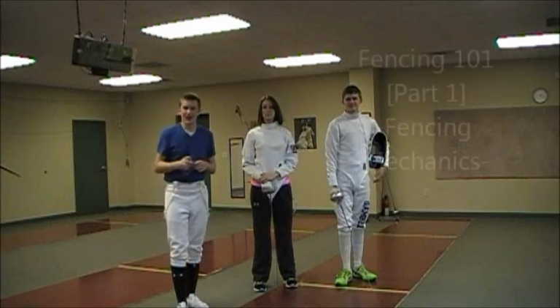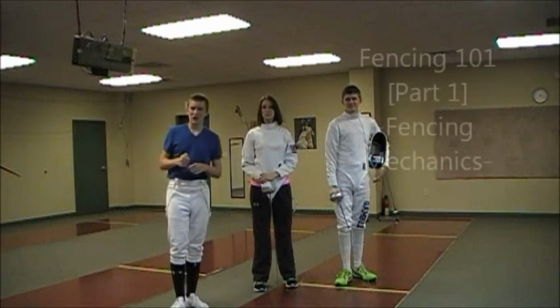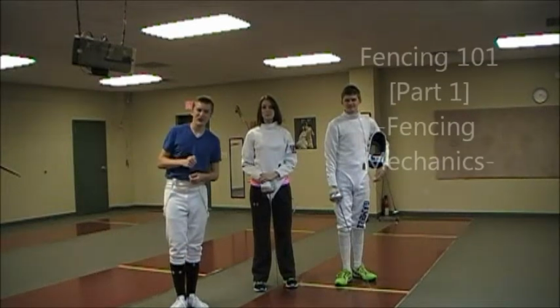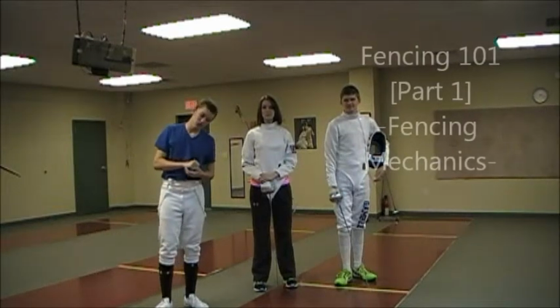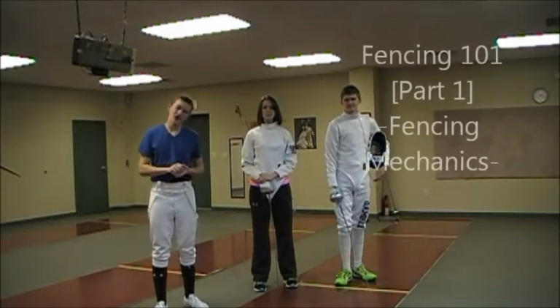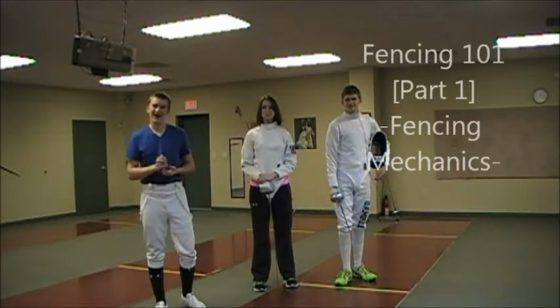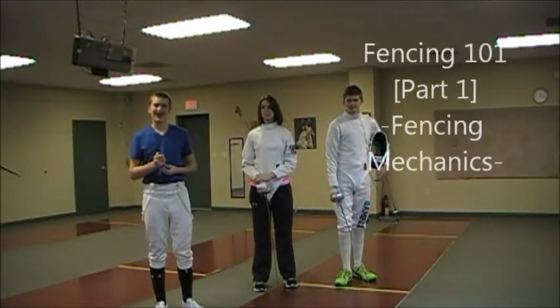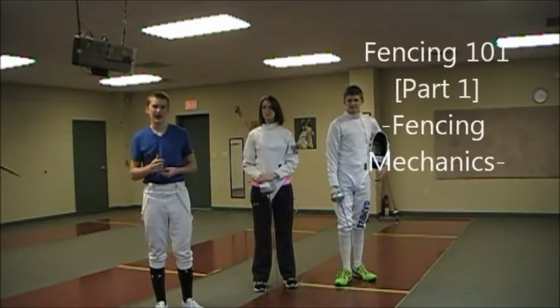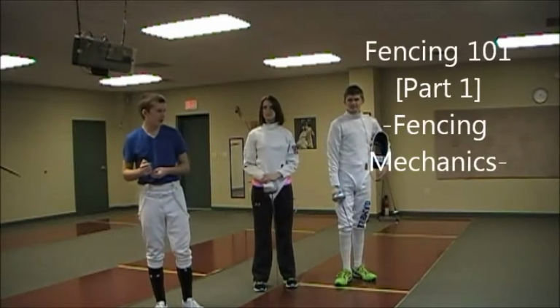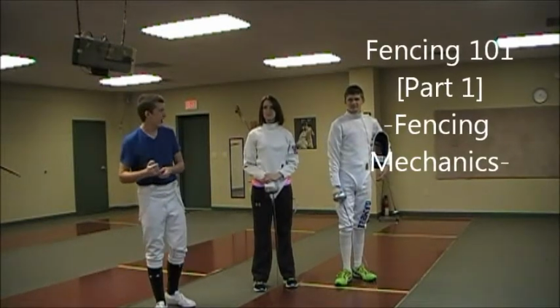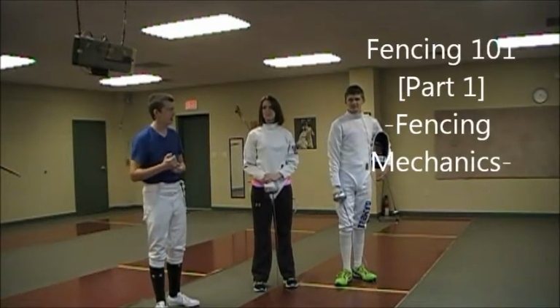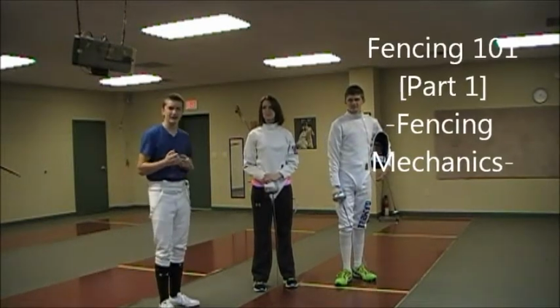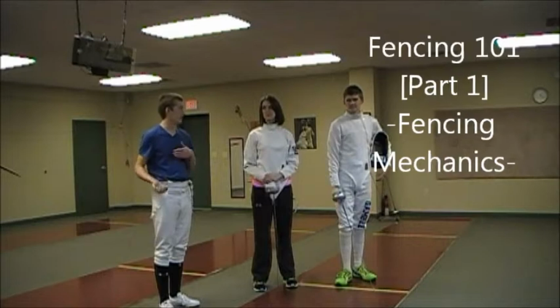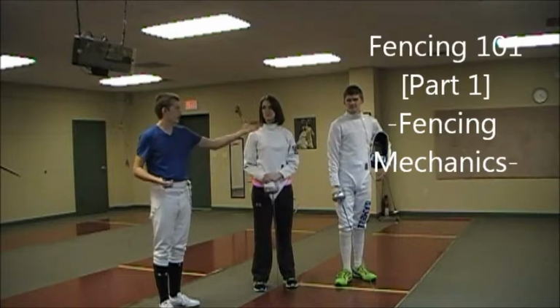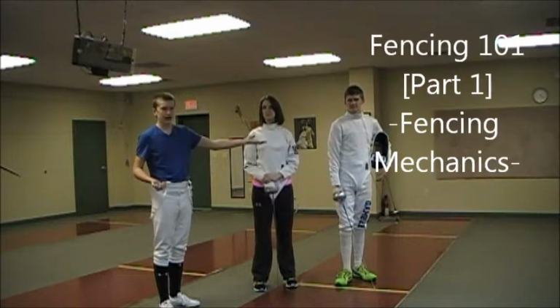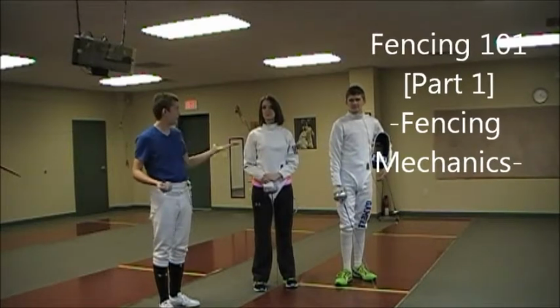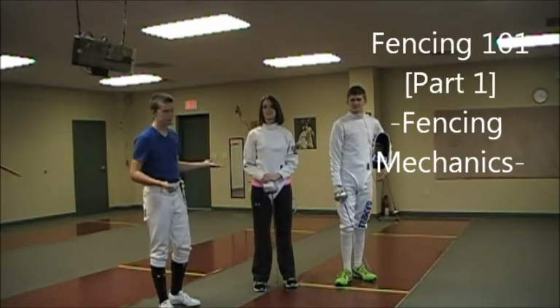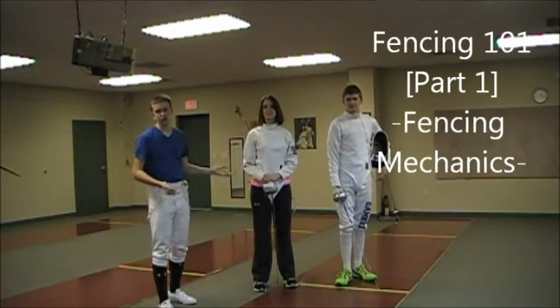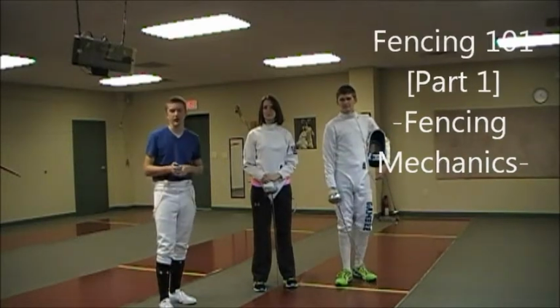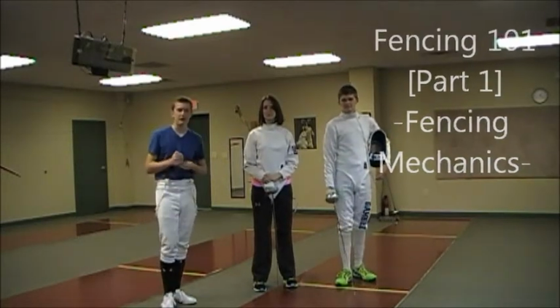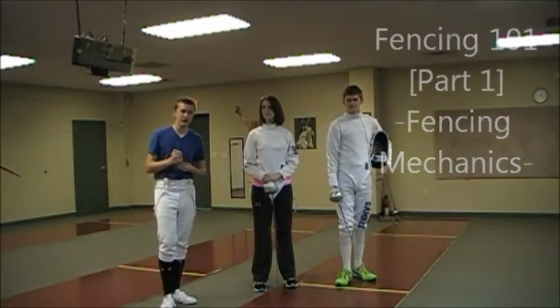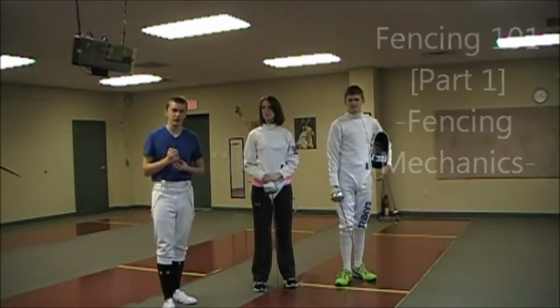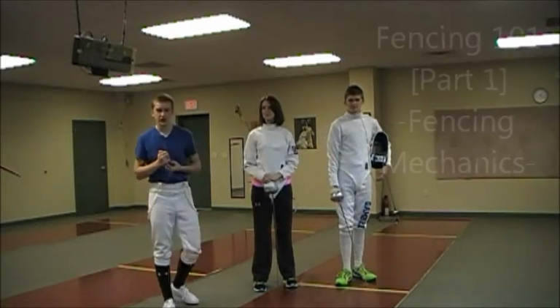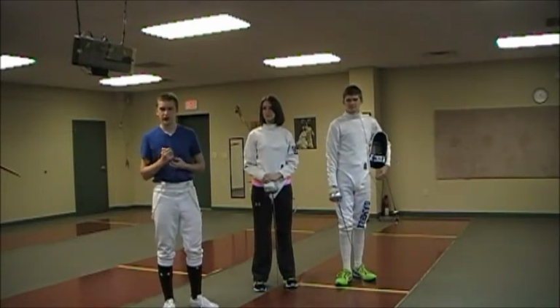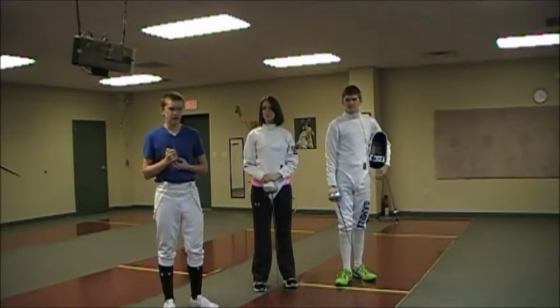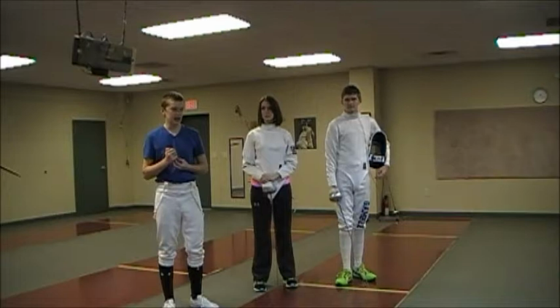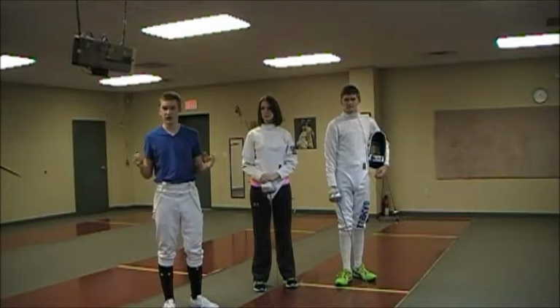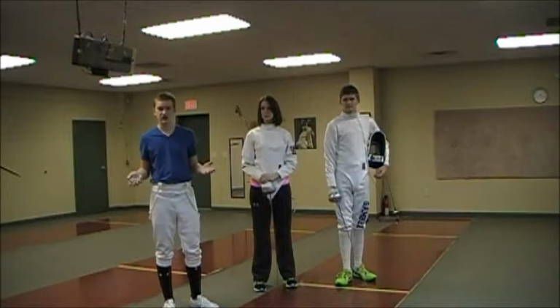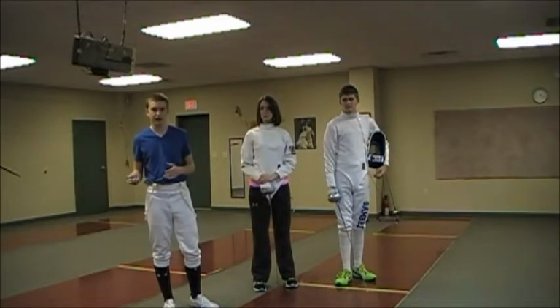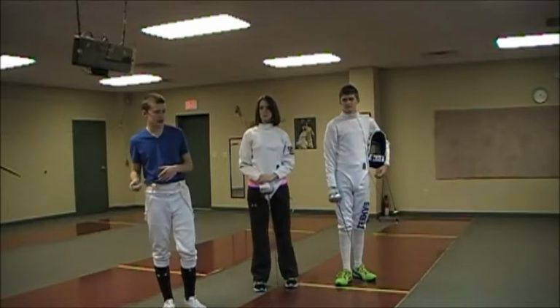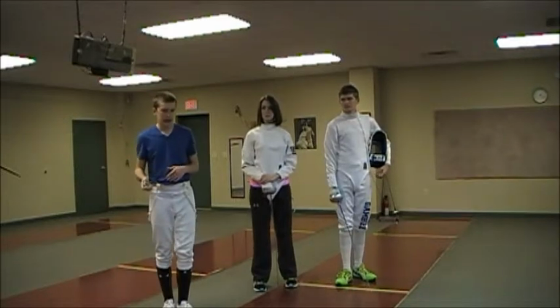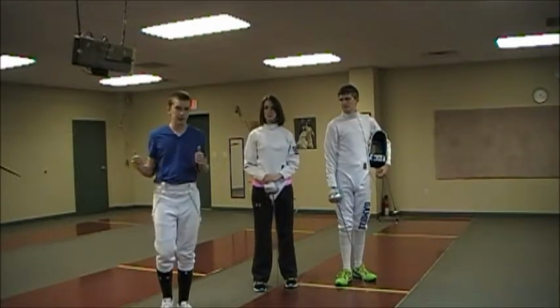Hello and welcome to Fencing 101. I'm Cam and I'm here with my teammates and friends Talon Gammie and Katherine Mitchell. They're going to be helping me do these videos, and first off we're going to start with the basics.